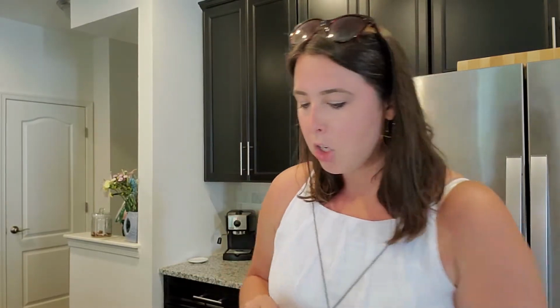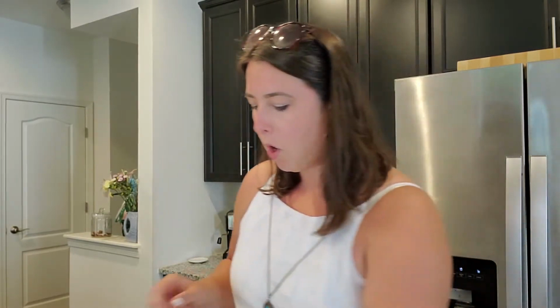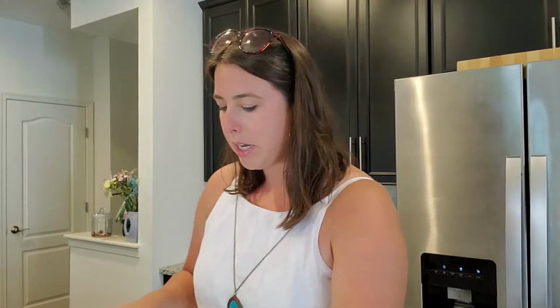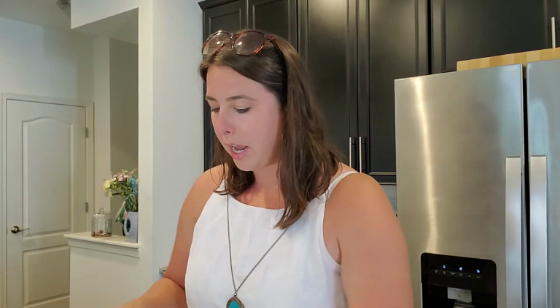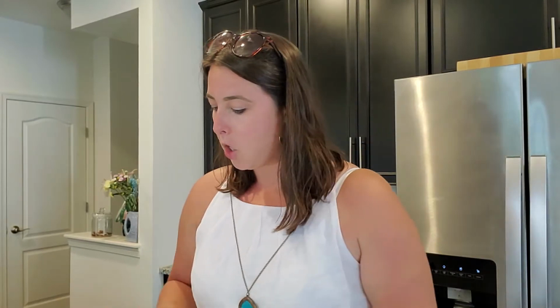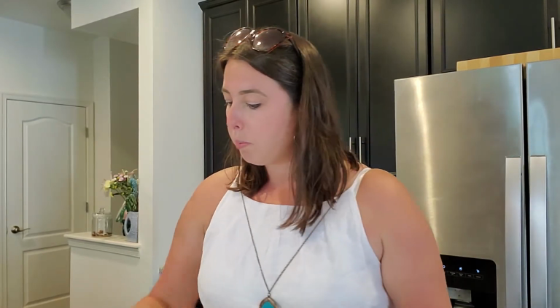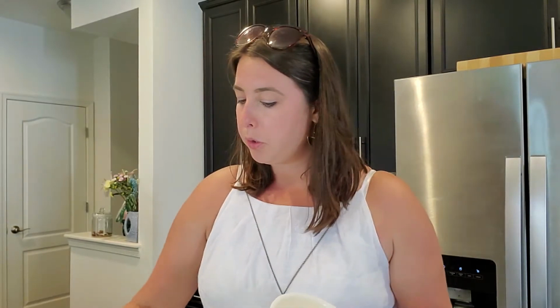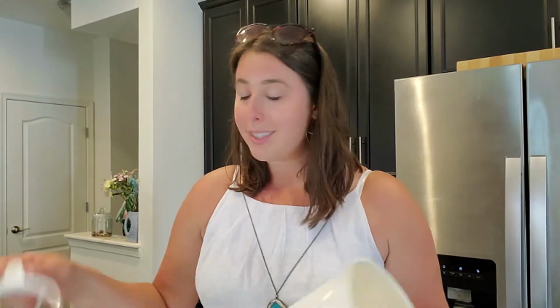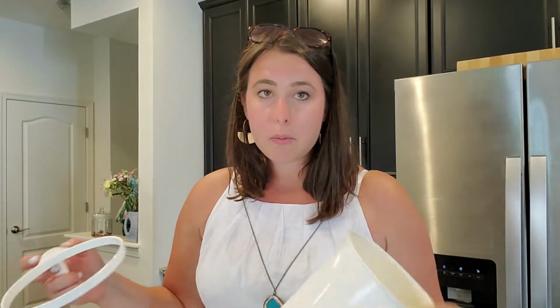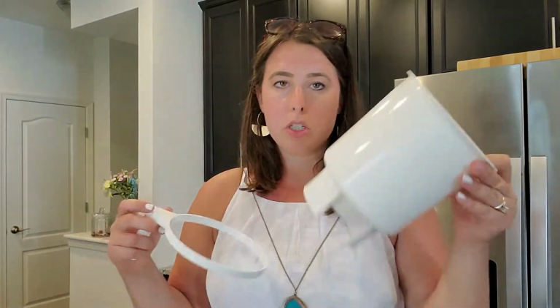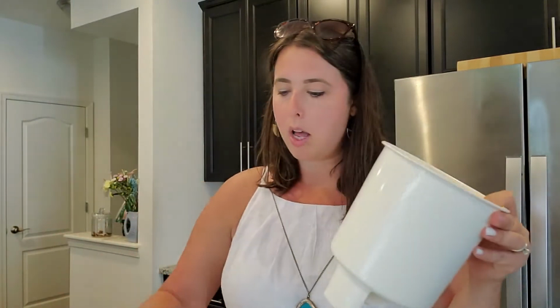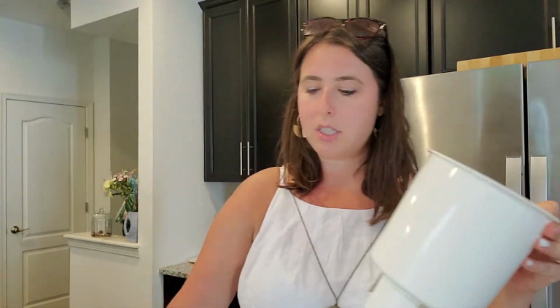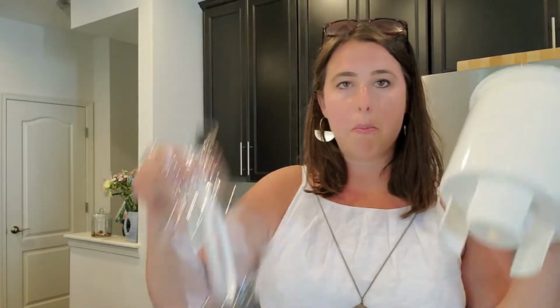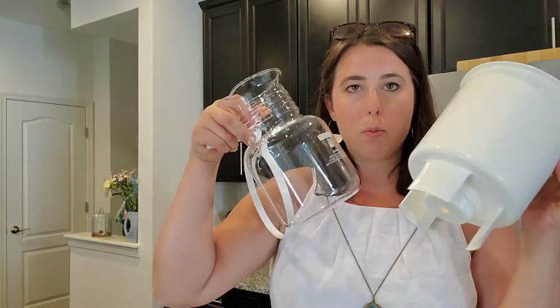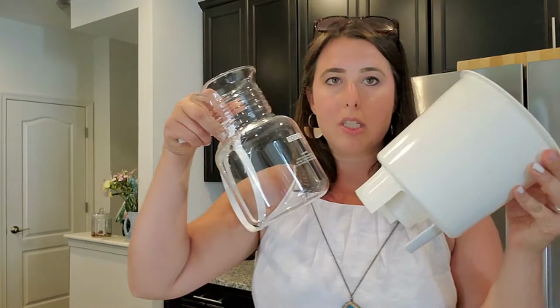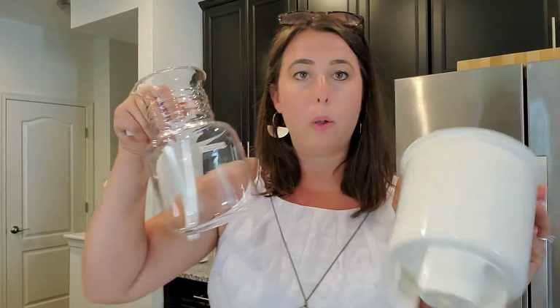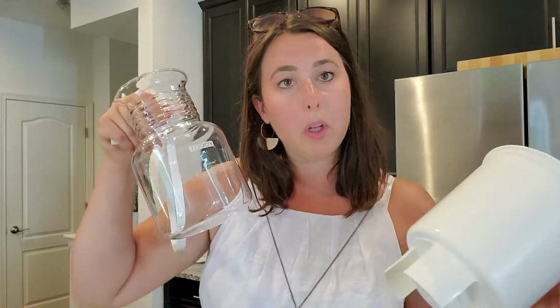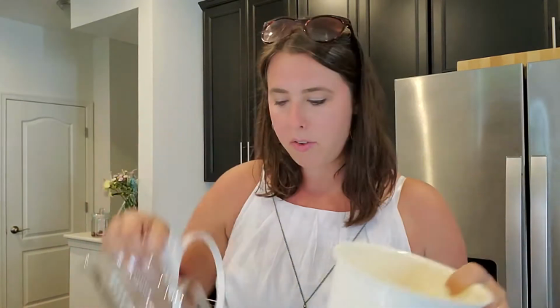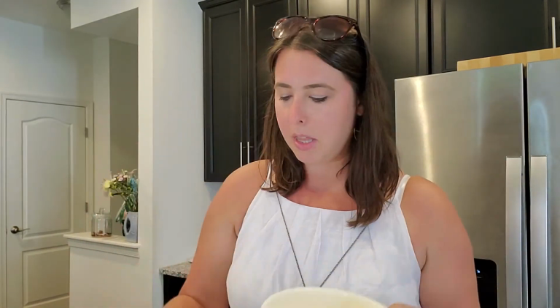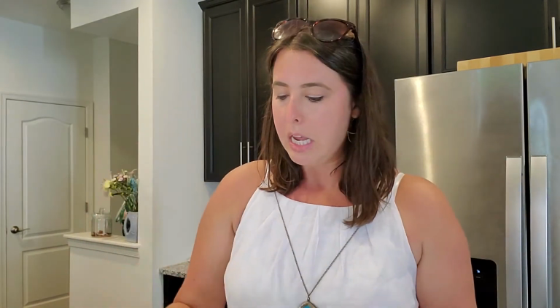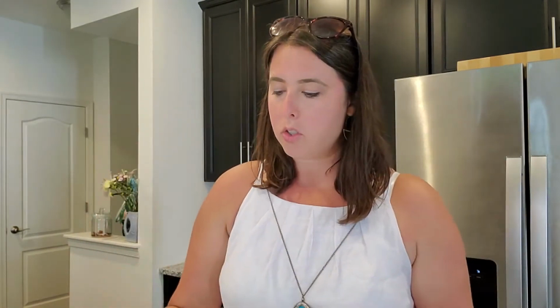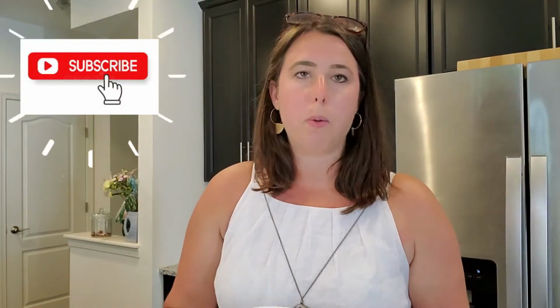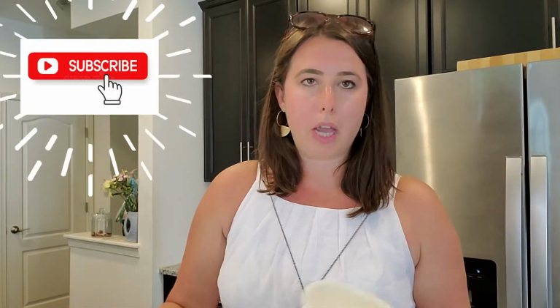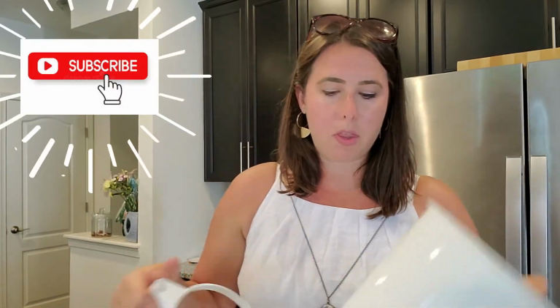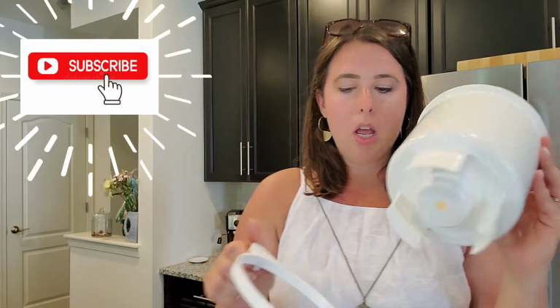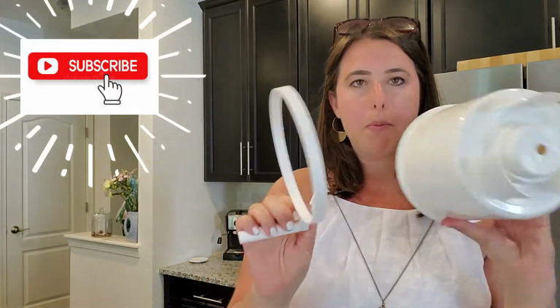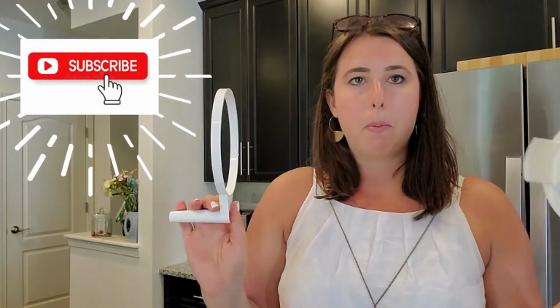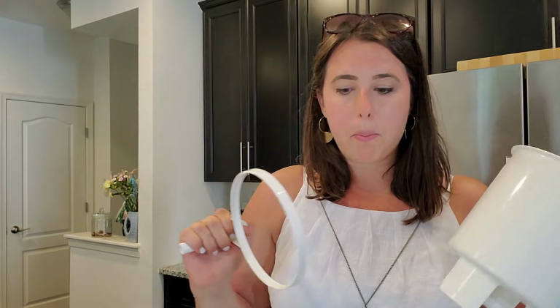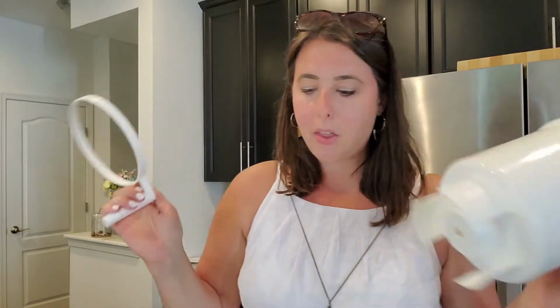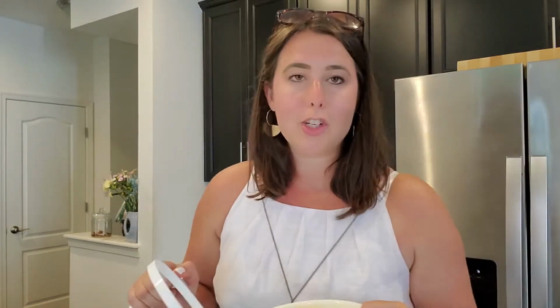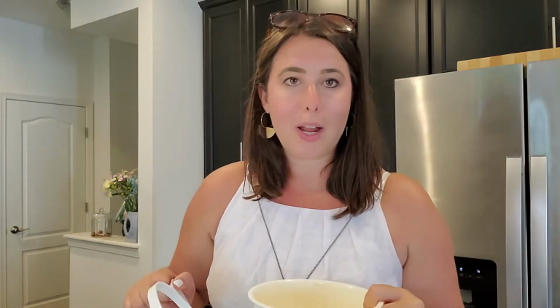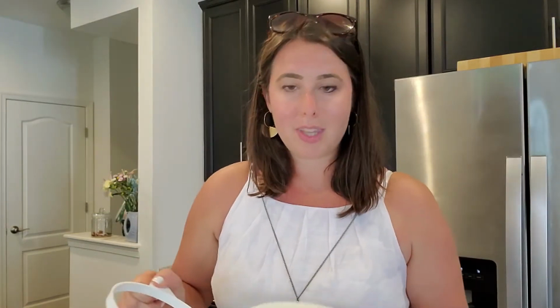You will also need a cold brew system. This is my cold brew system. I will link it below if it's something that interests you. We've been really happy with it. I'm going to put all the parts together and show you how to do everything.